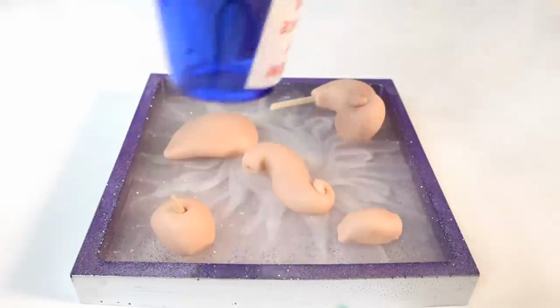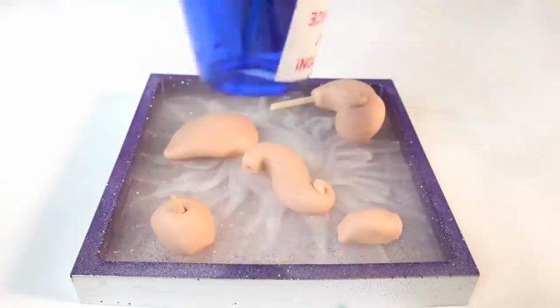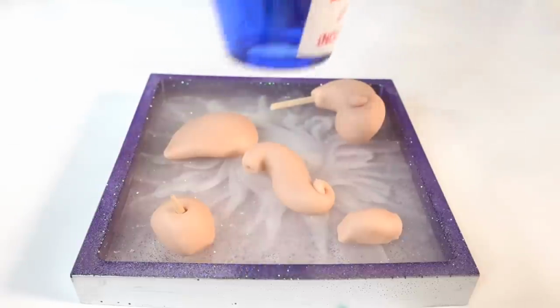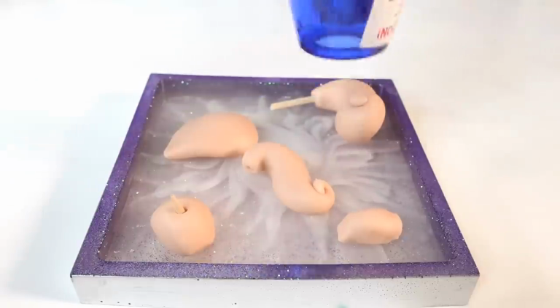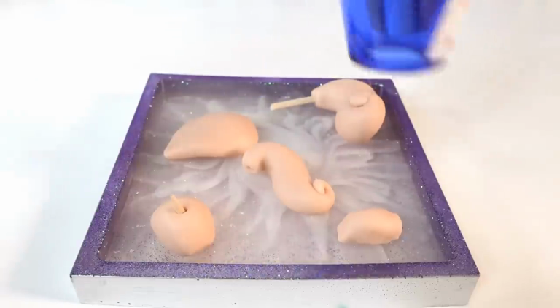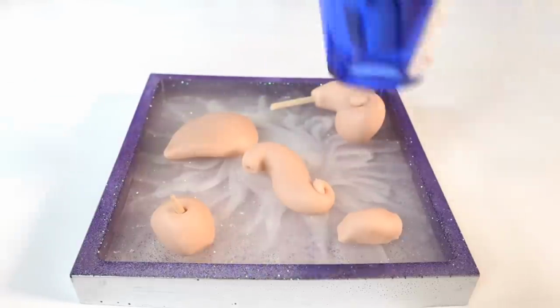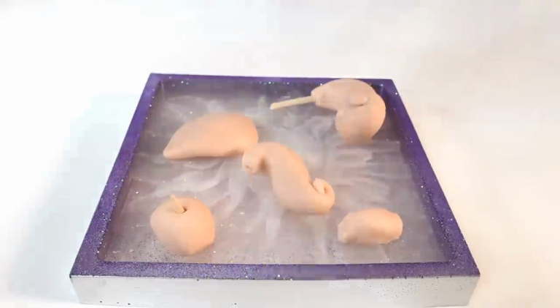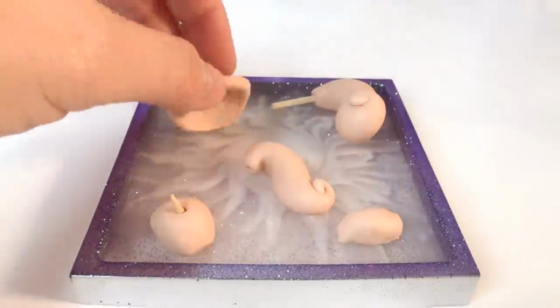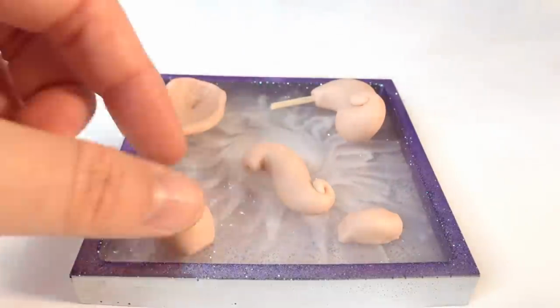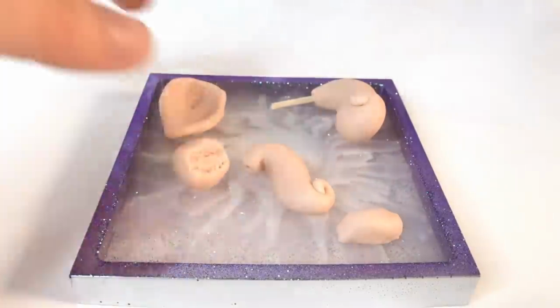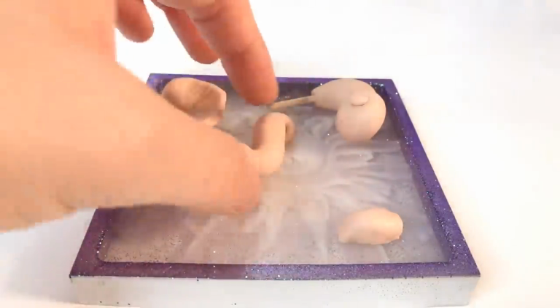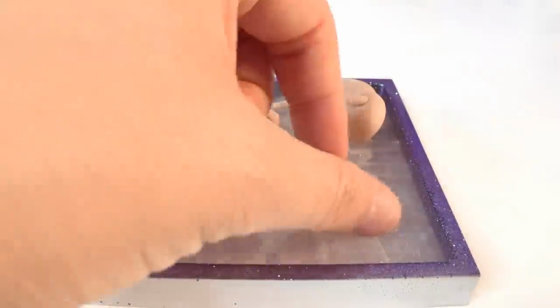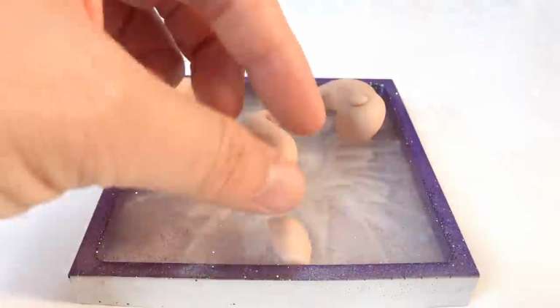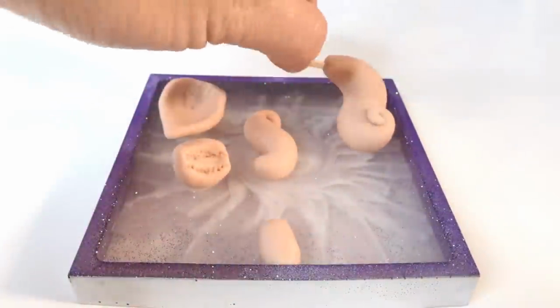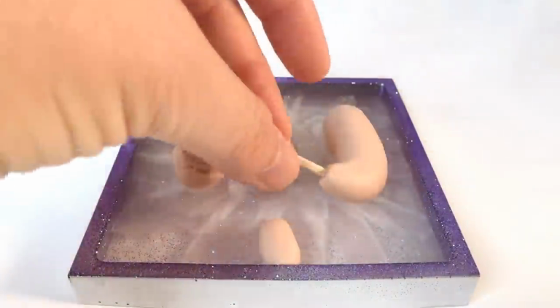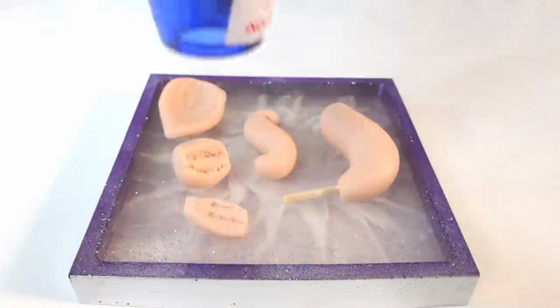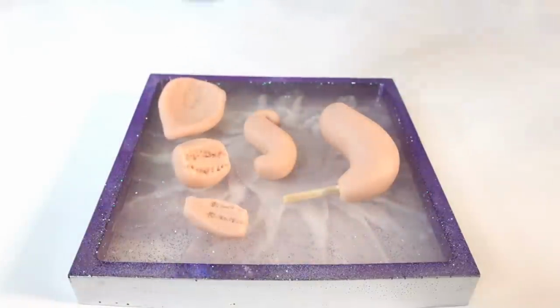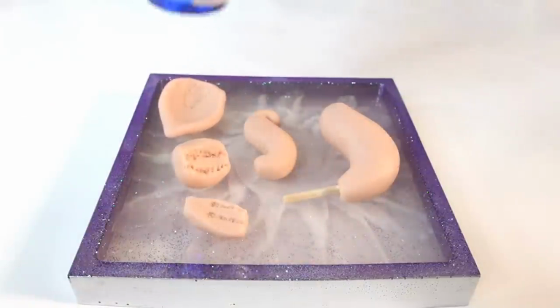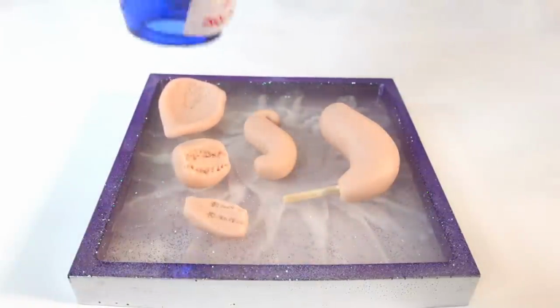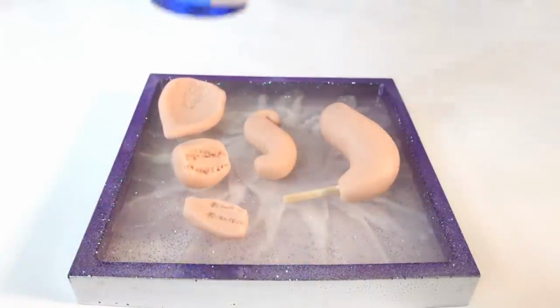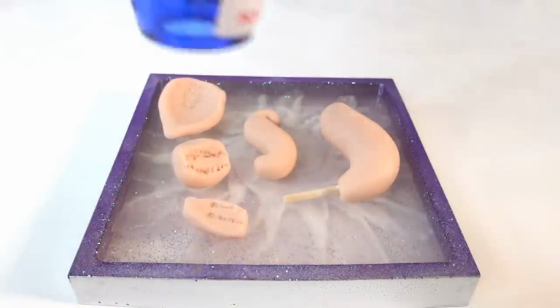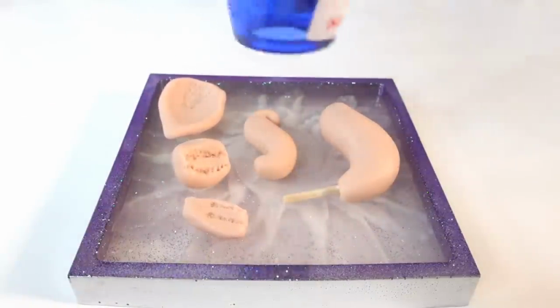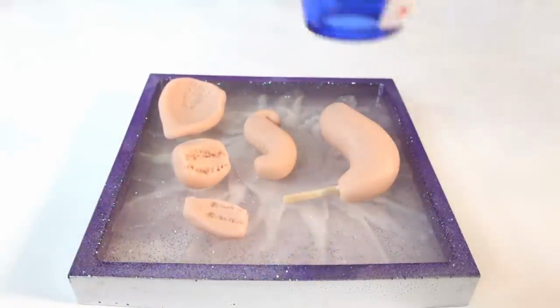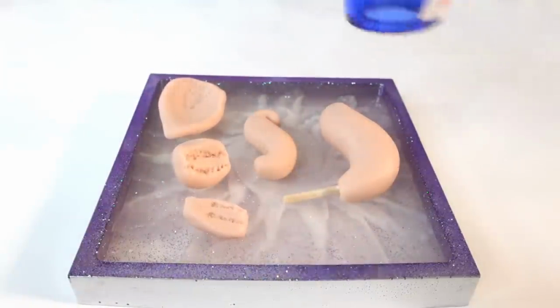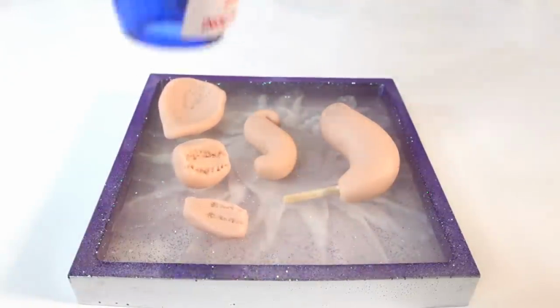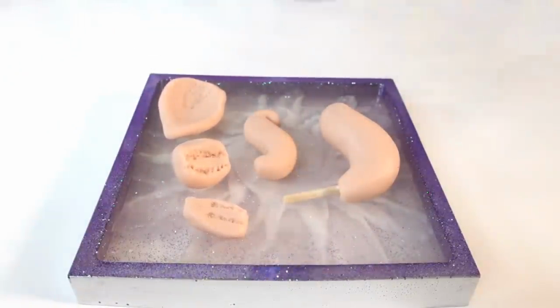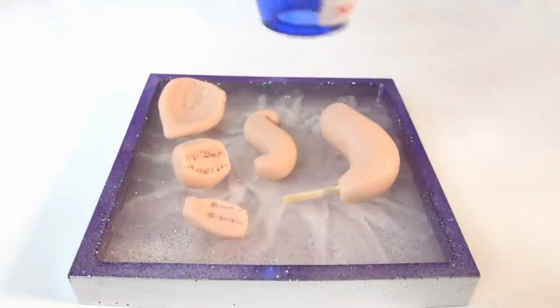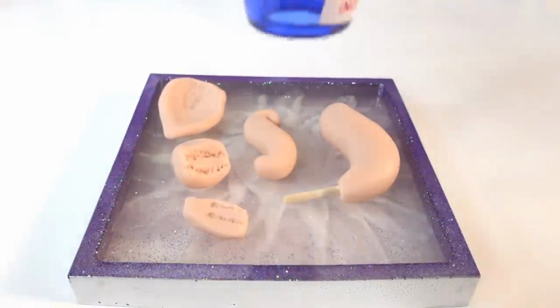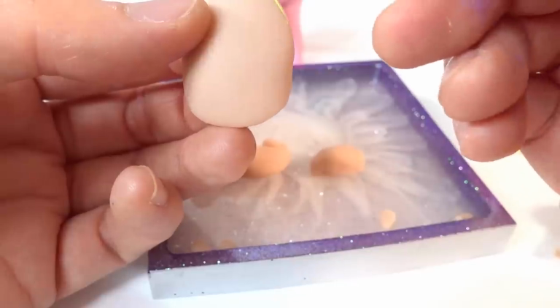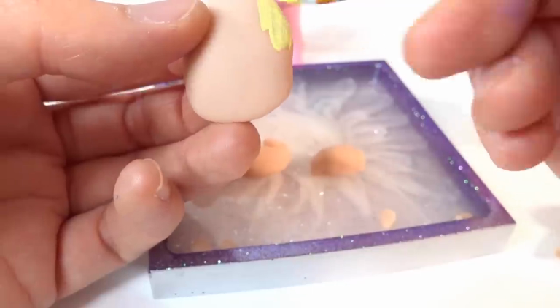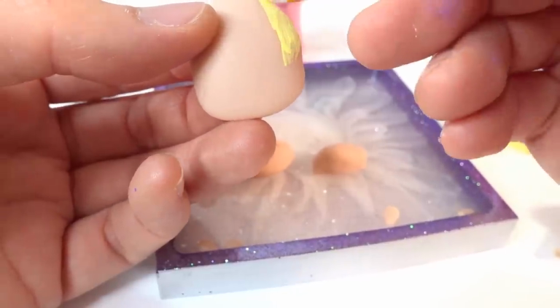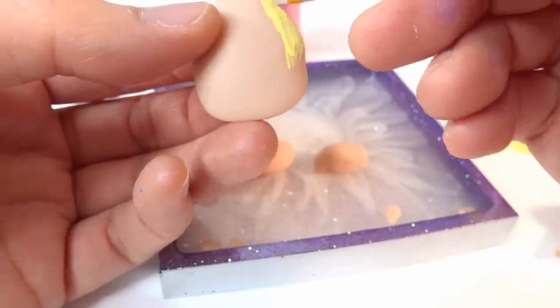Taking my heat gun, we're going to use it to cure the clay. I'm just going to heat it up — not too long because we don't want to burn the pieces. Now that the pieces are cured, we can paint.